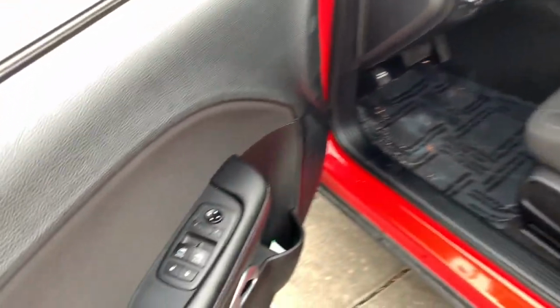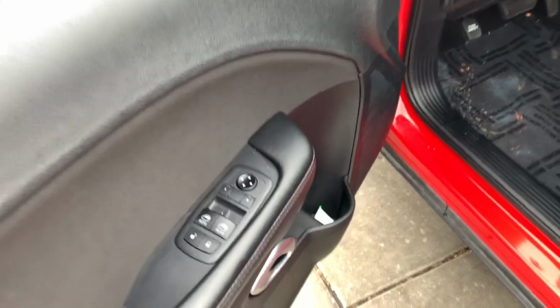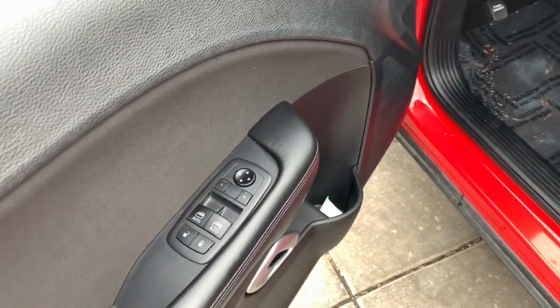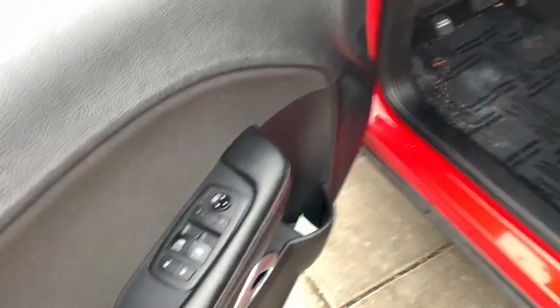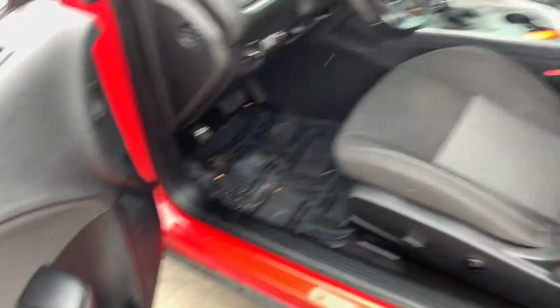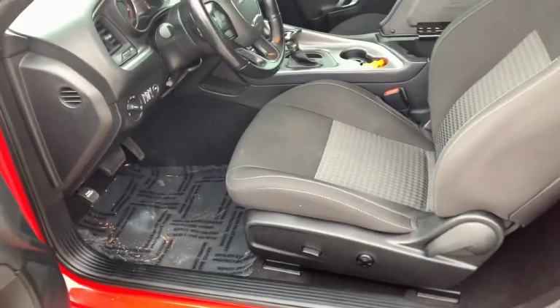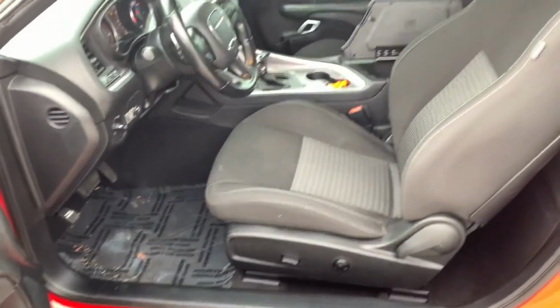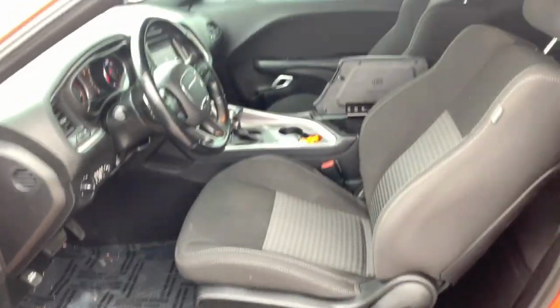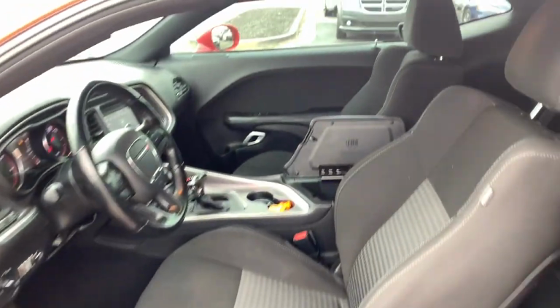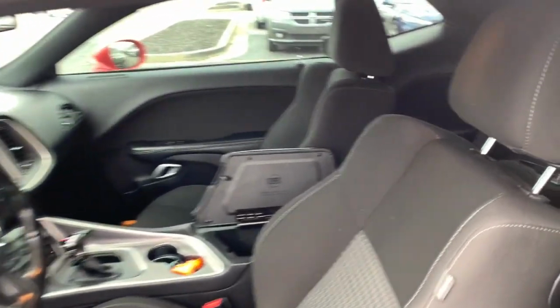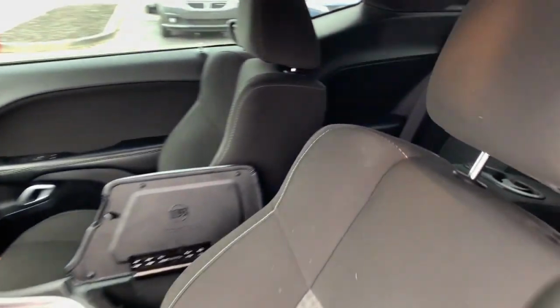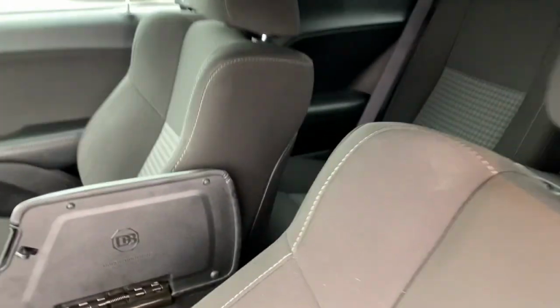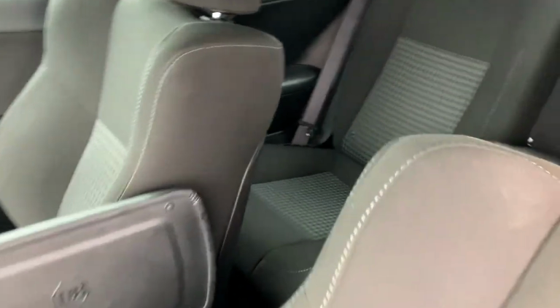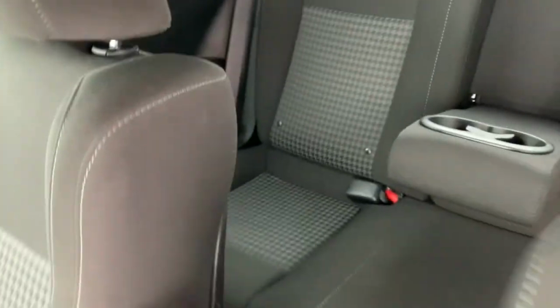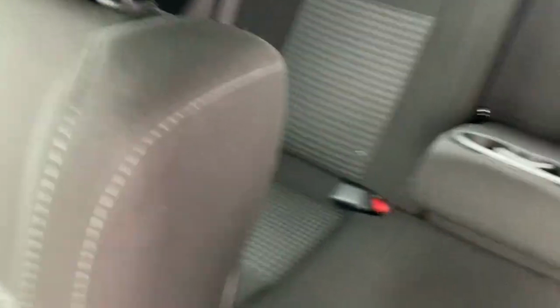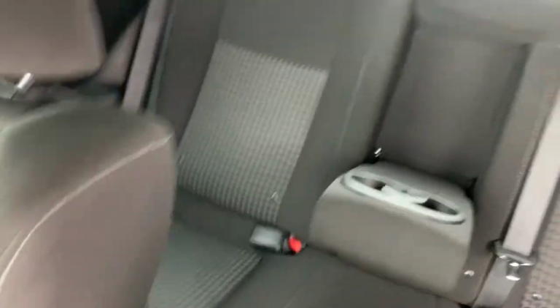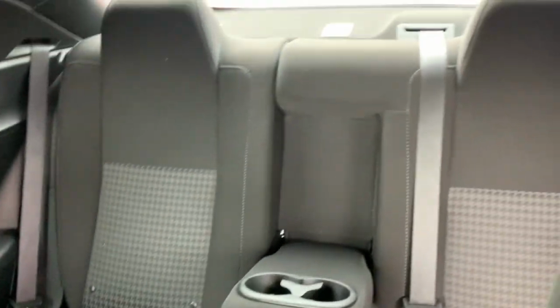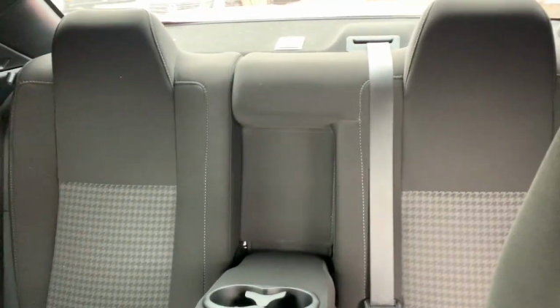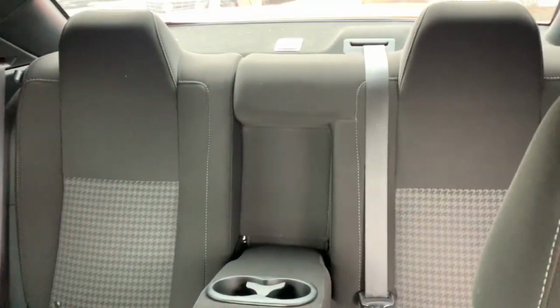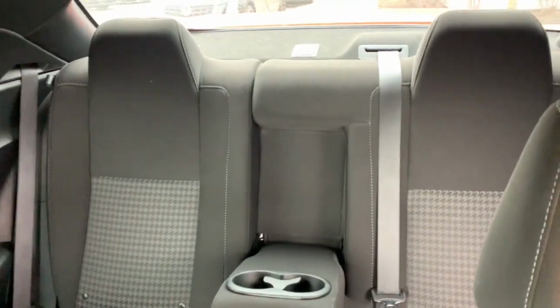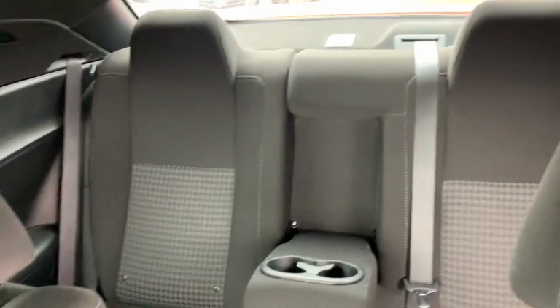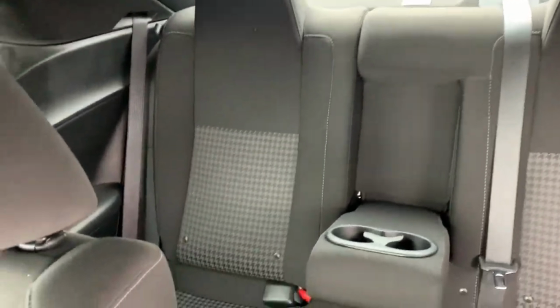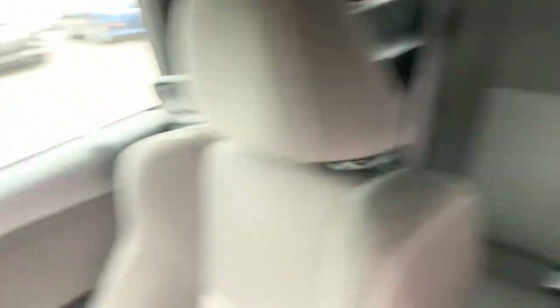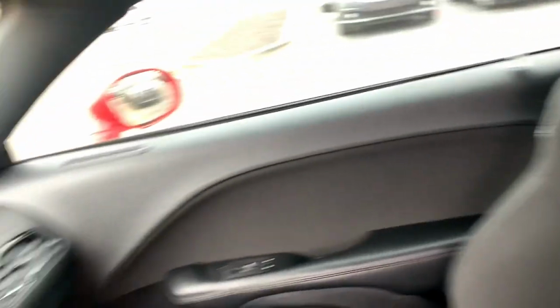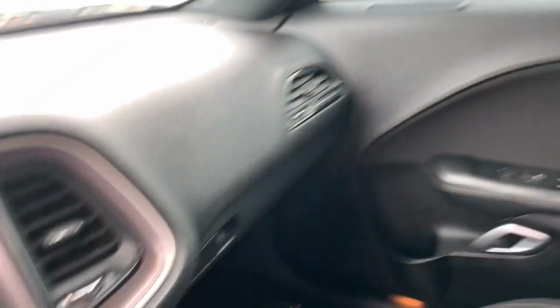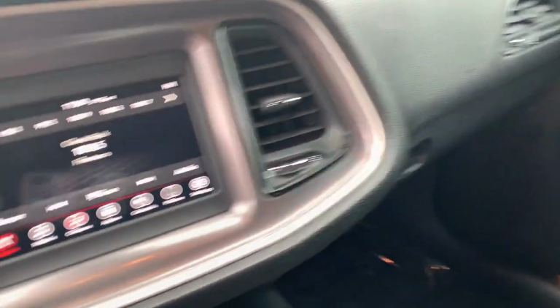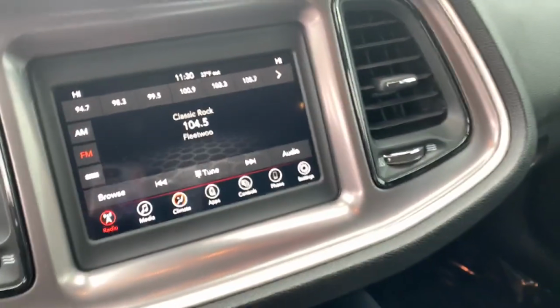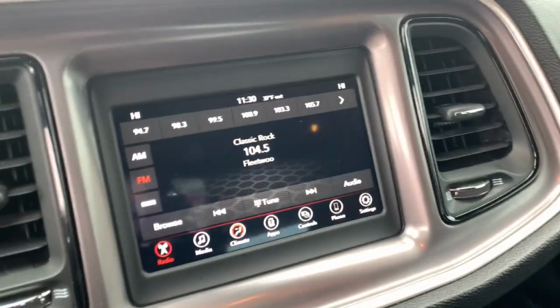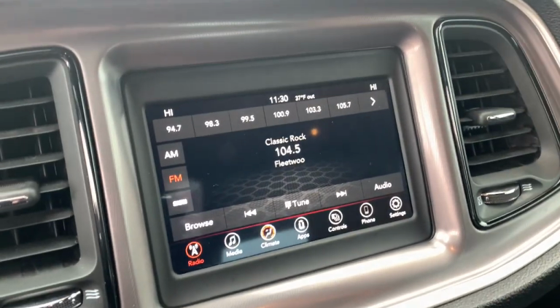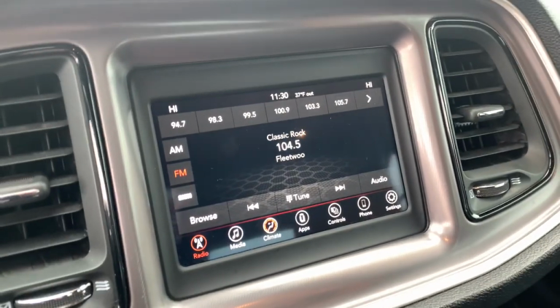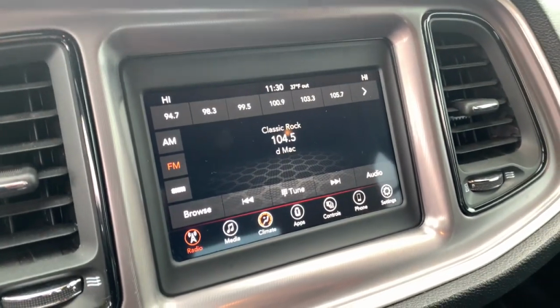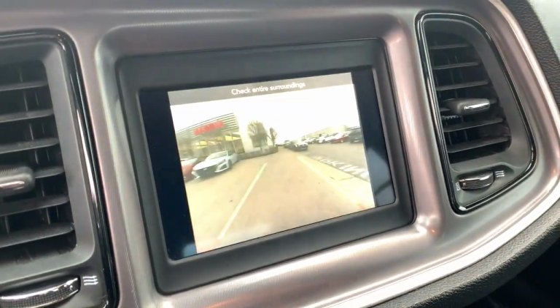These are just some of the great options this vehicle comes with: keyless entry, remote engine start, satellite radio, heated mirrors, fog lamps, backup camera, and electronic stability control.